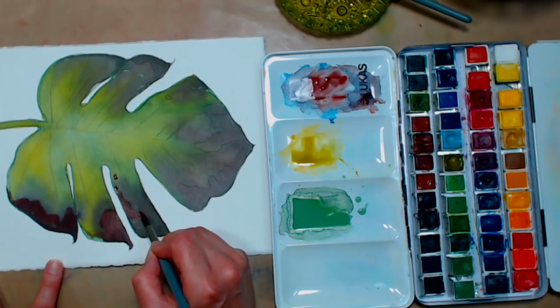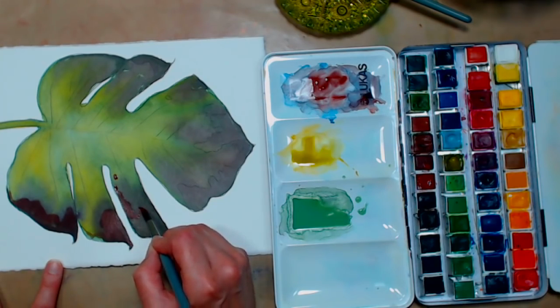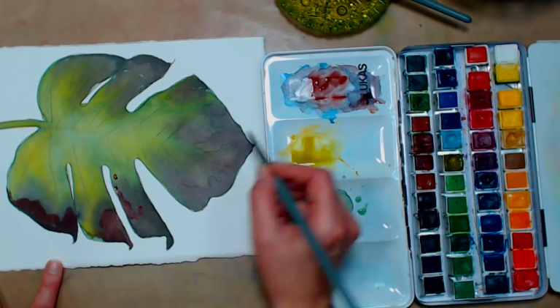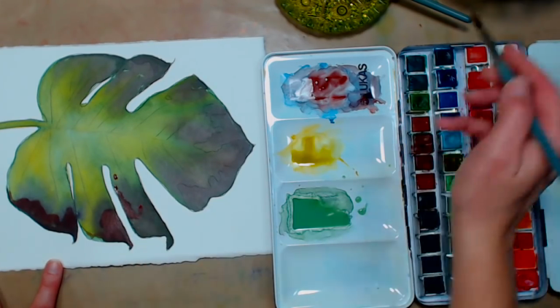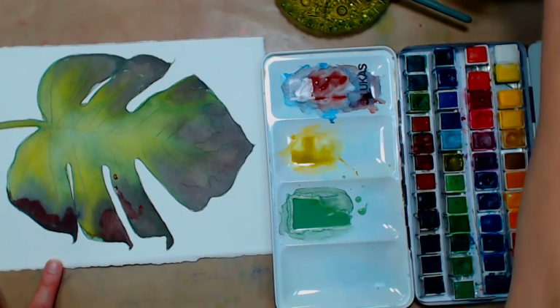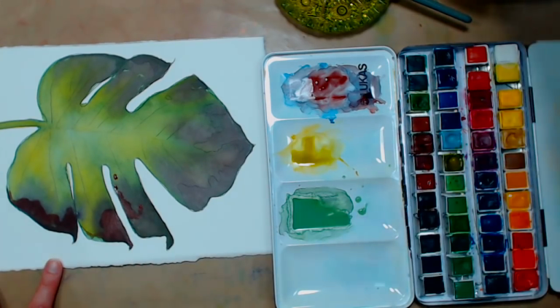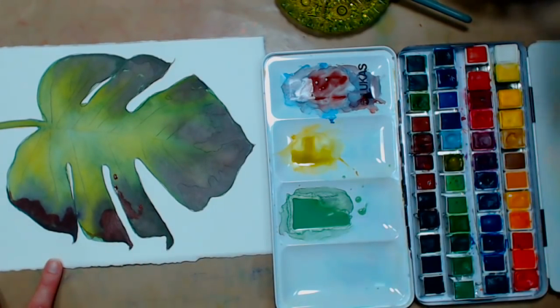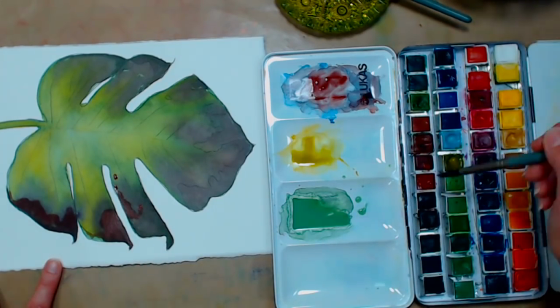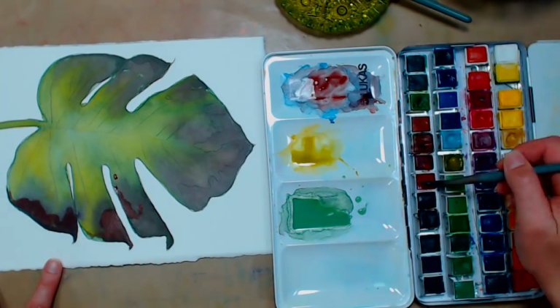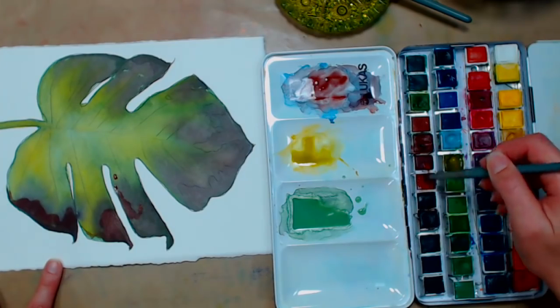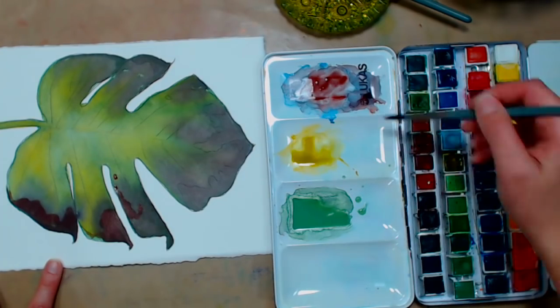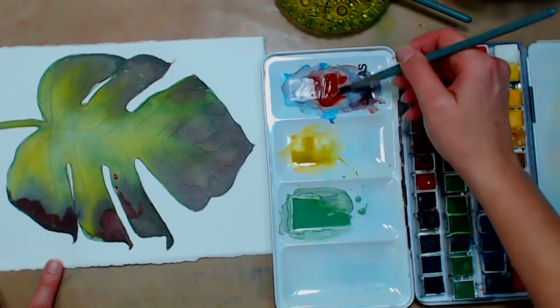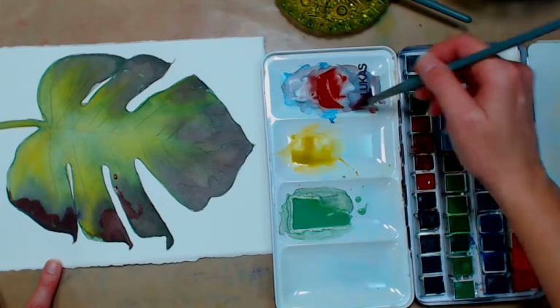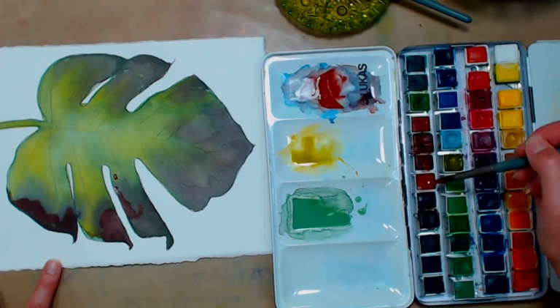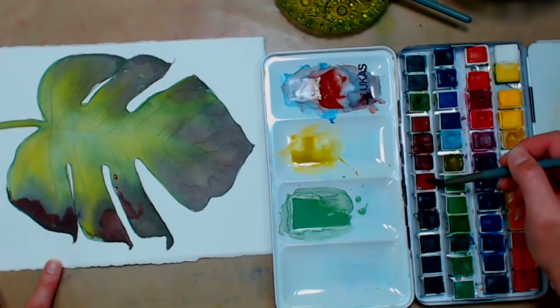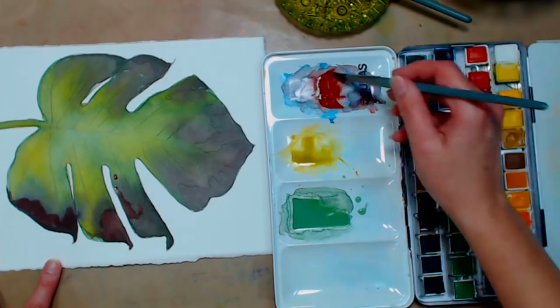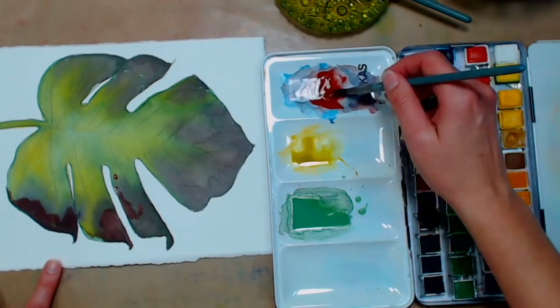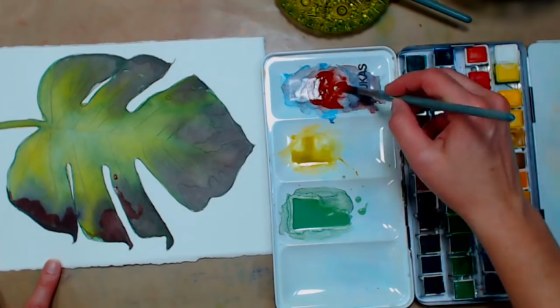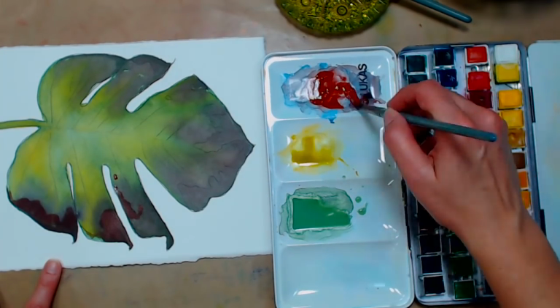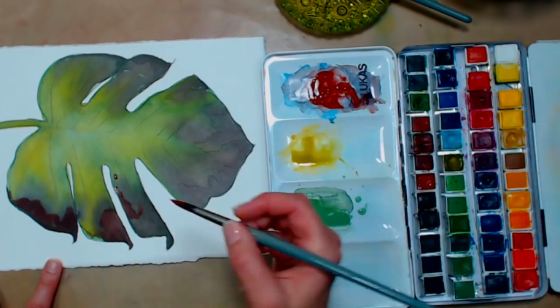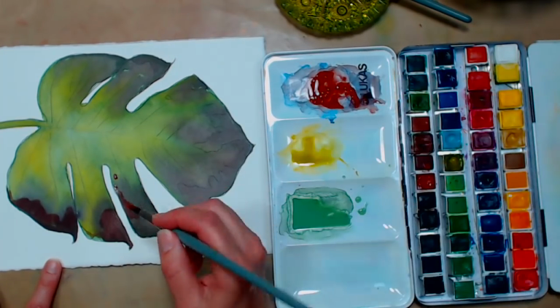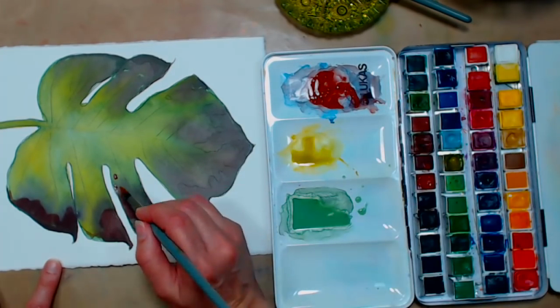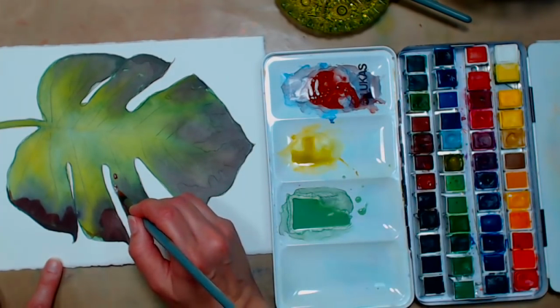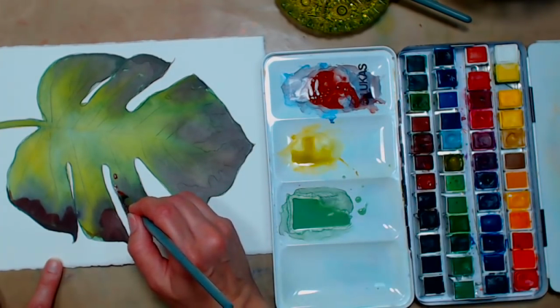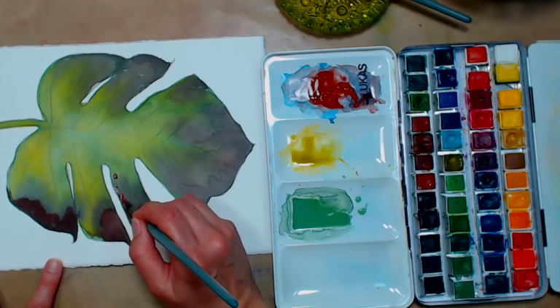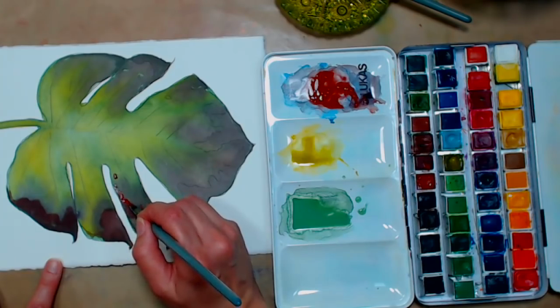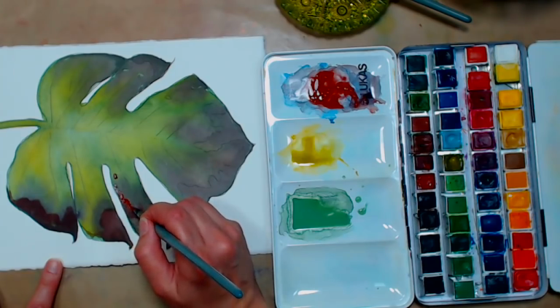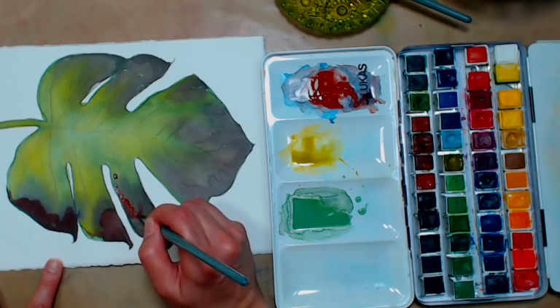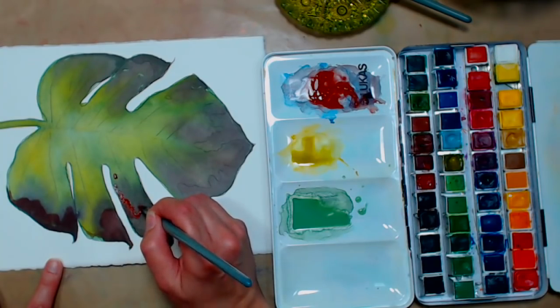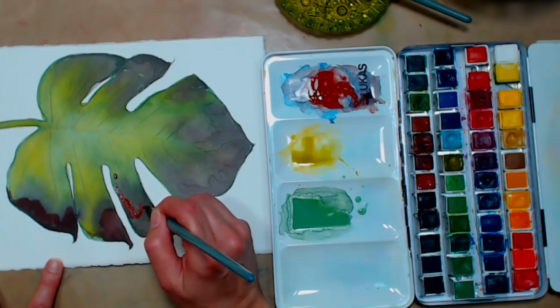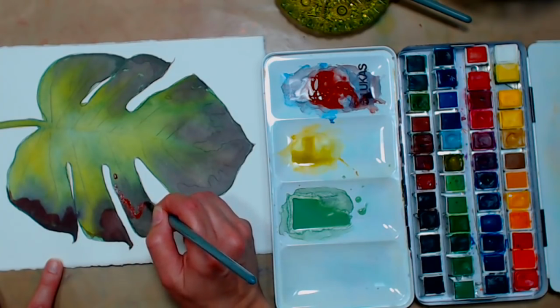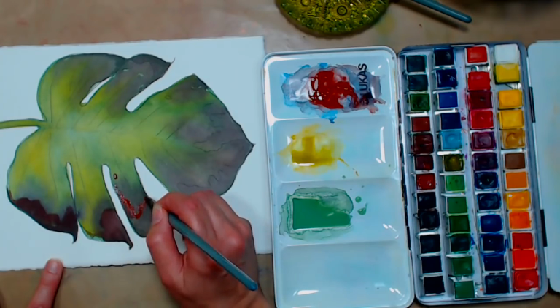When I saw this leaf picture I thought it'd be really fun to paint because usually you'll see very pristine, perfect leaves. I think ones that are a little bit imperfect or damaged are a little more interesting to paint.